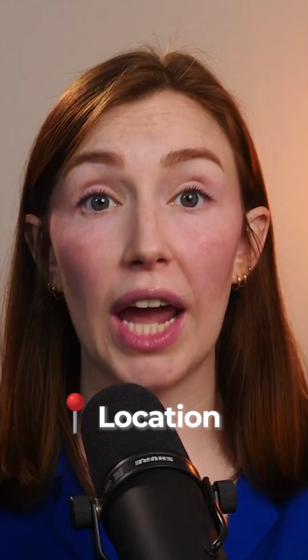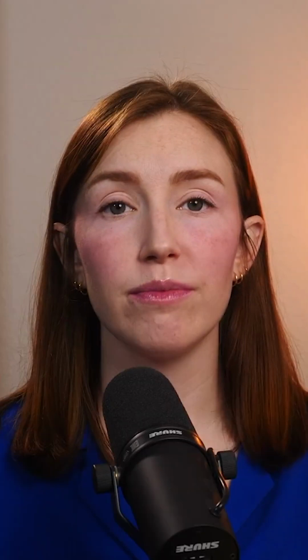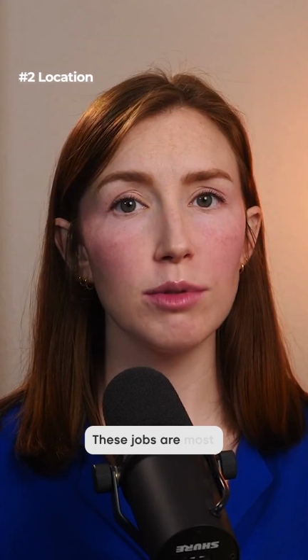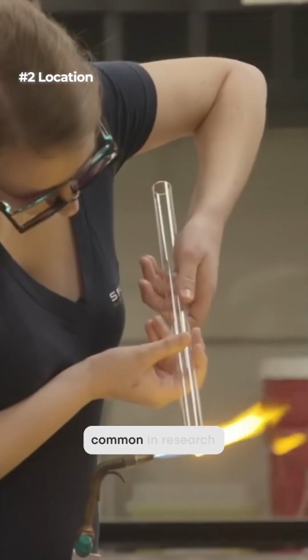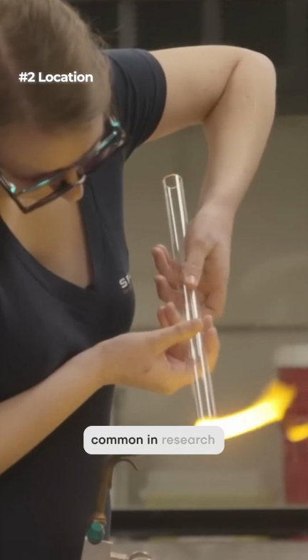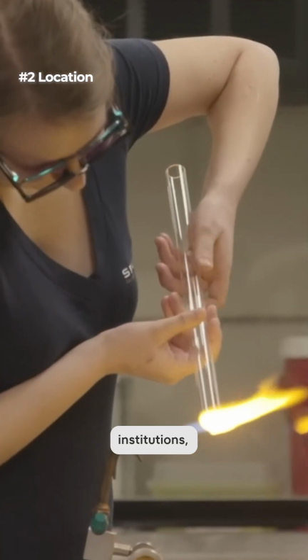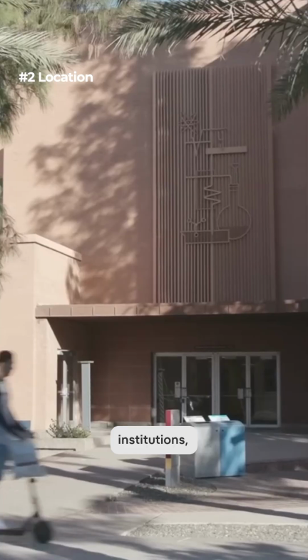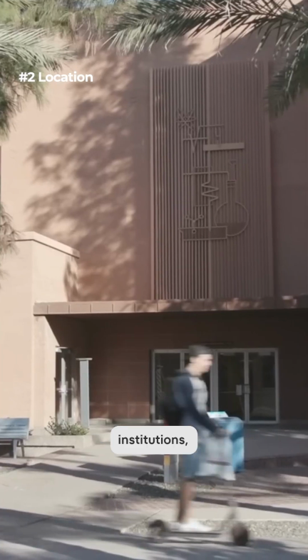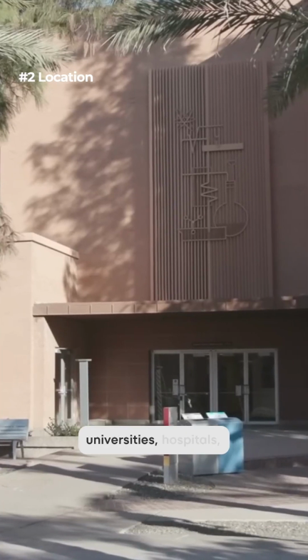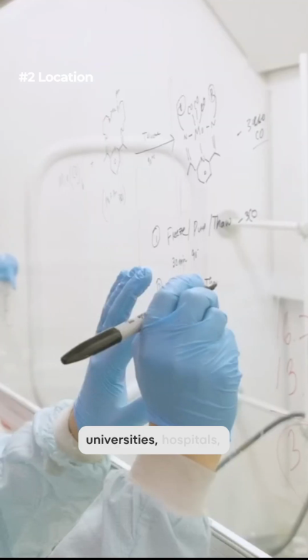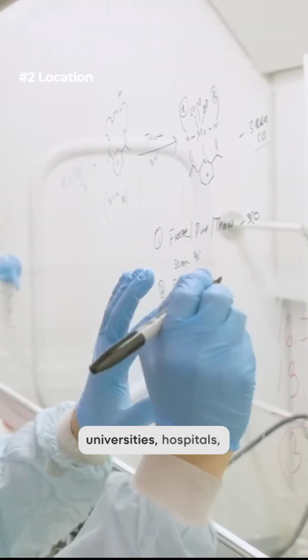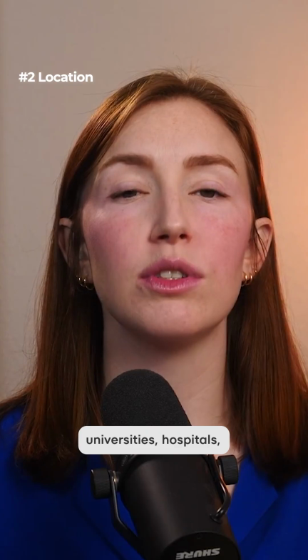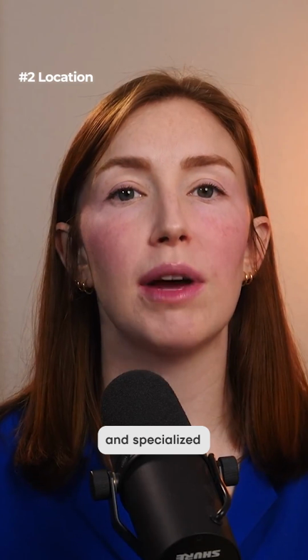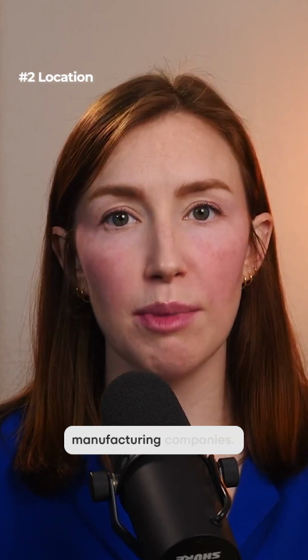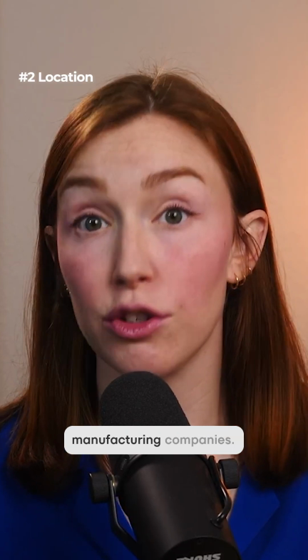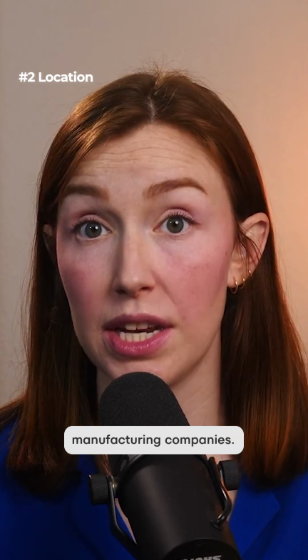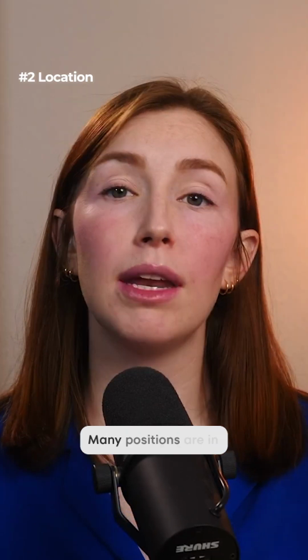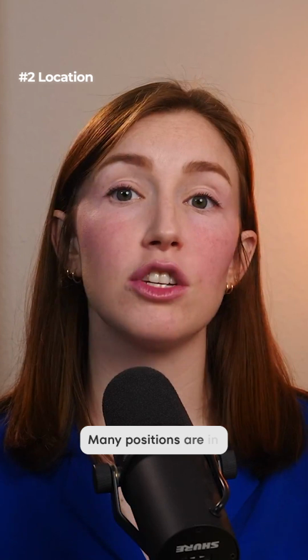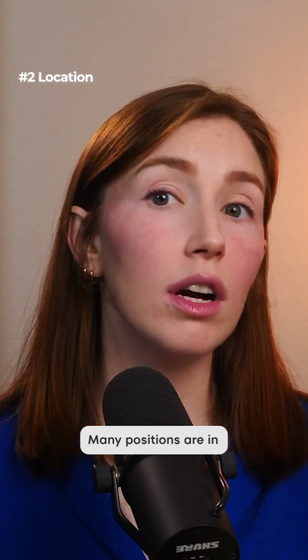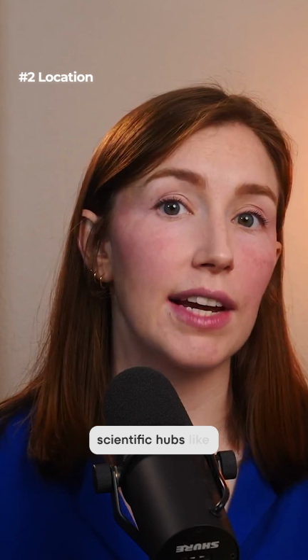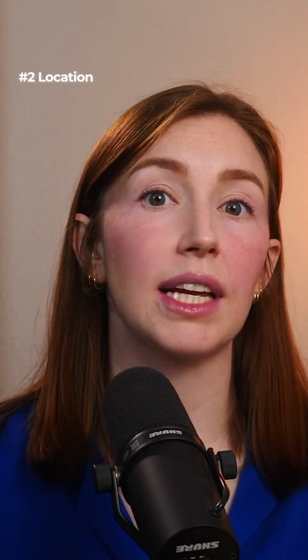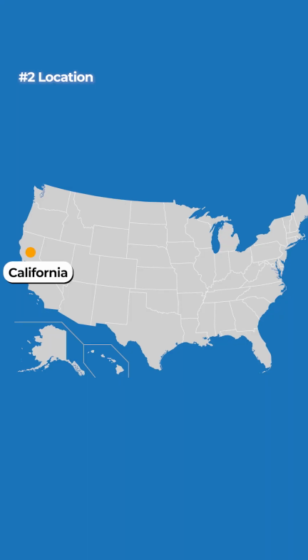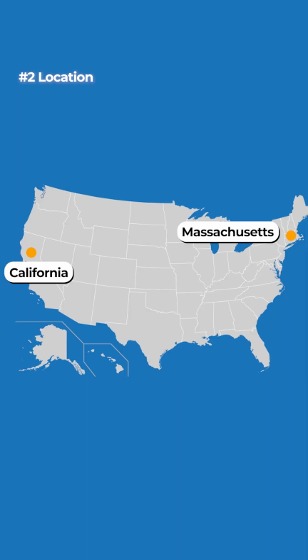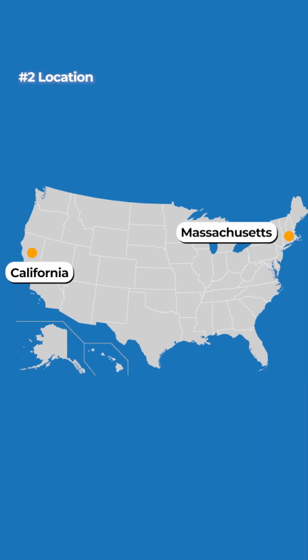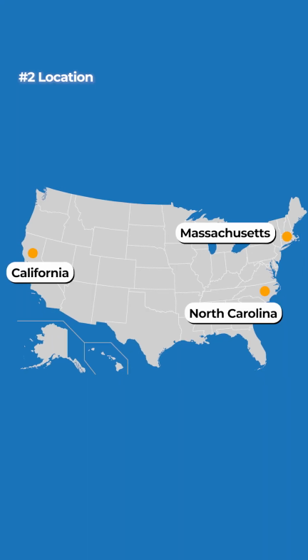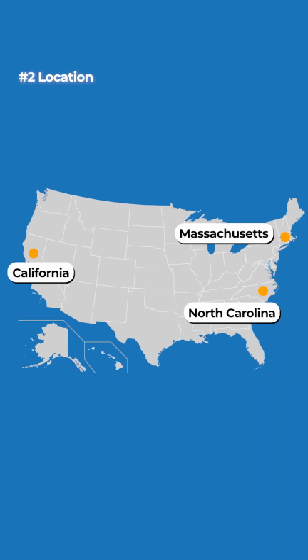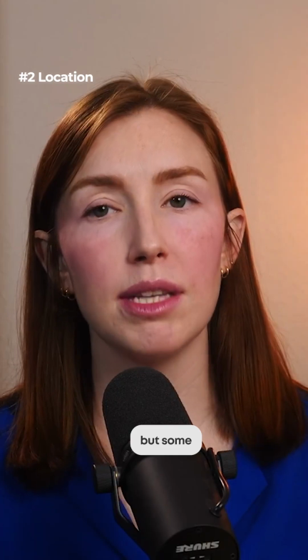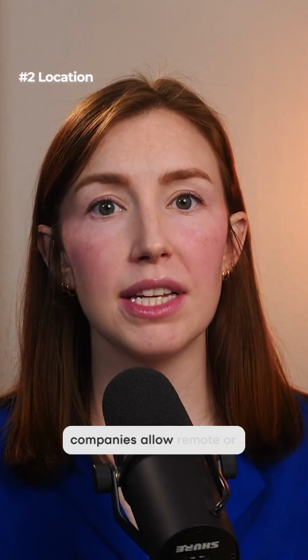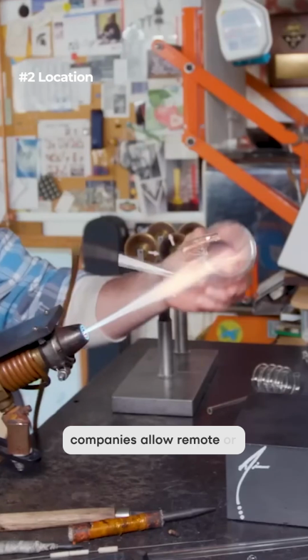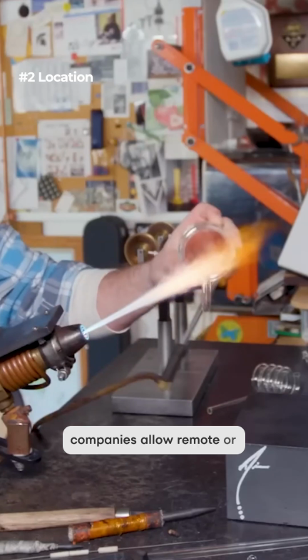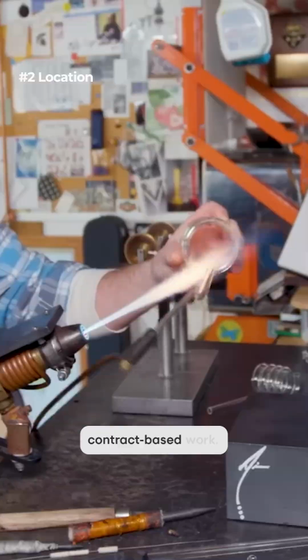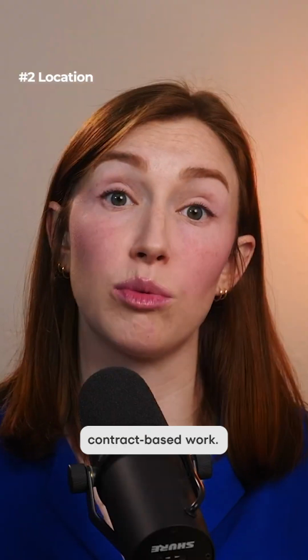Location. These jobs are most common in research institutions, universities, hospitals, and specialized manufacturing companies. Many positions are in scientific hubs like California, Massachusetts, and North Carolina, but some companies allow remote or contract-based work.